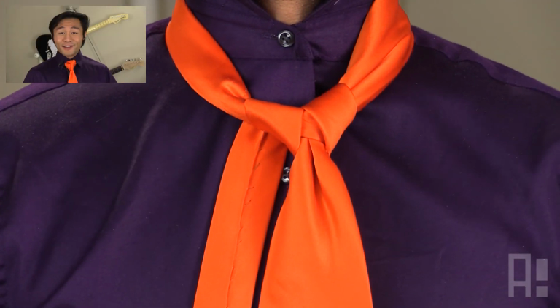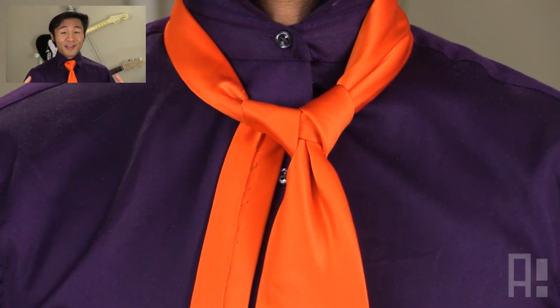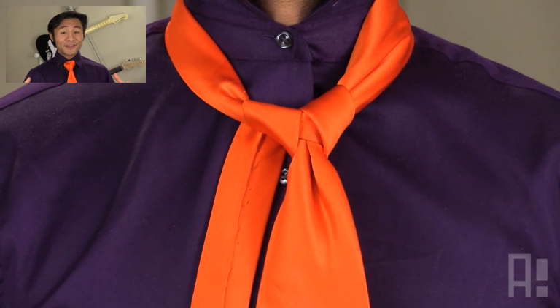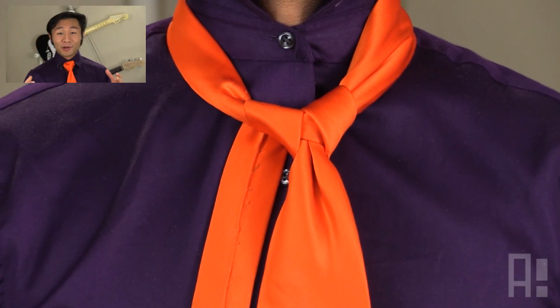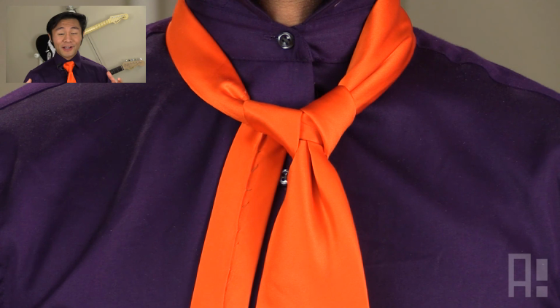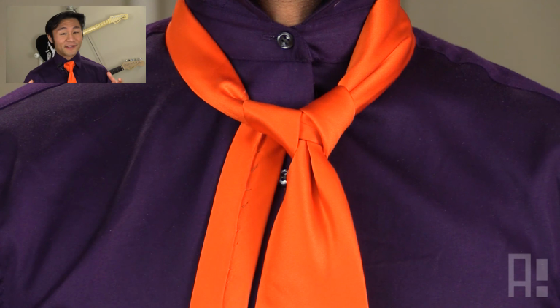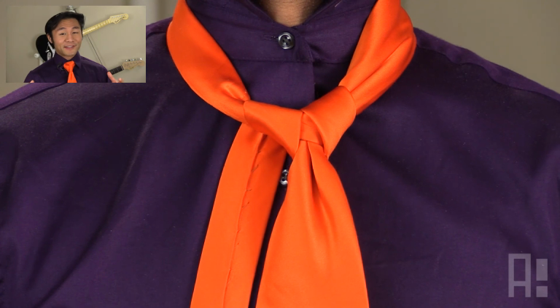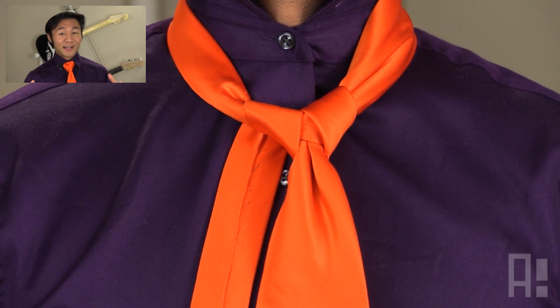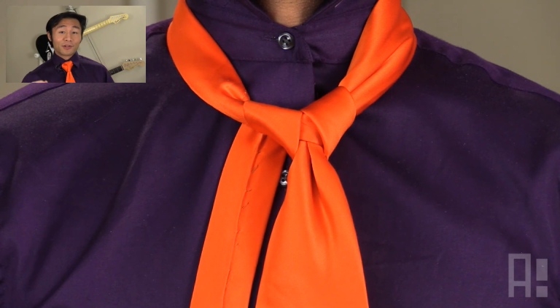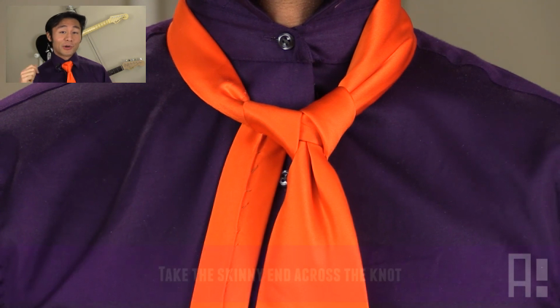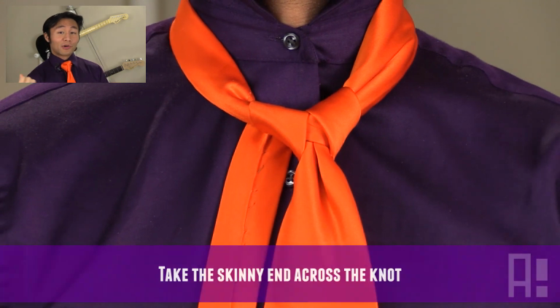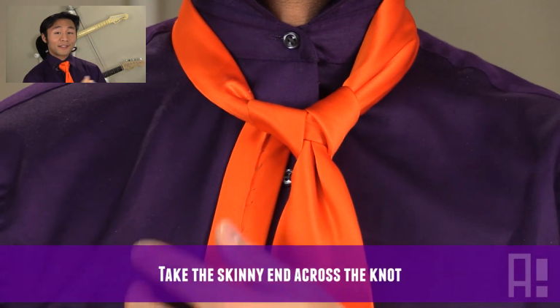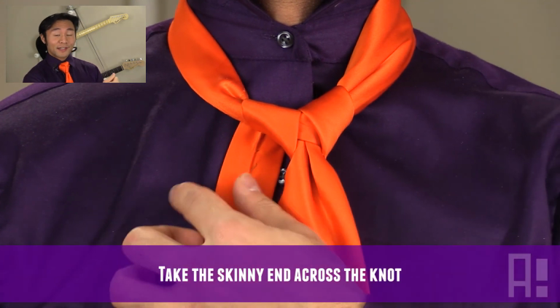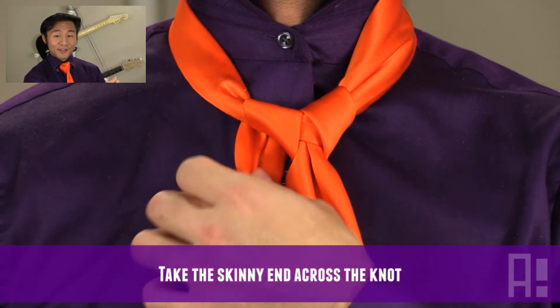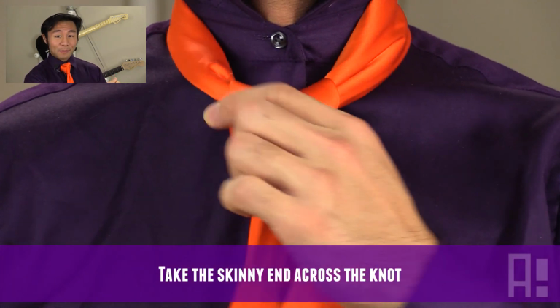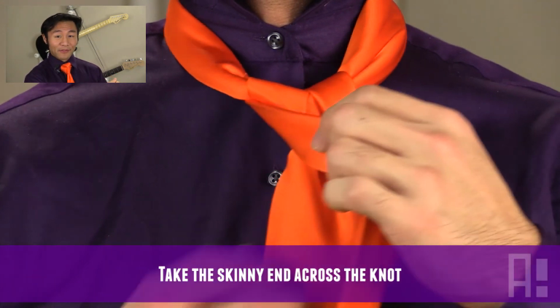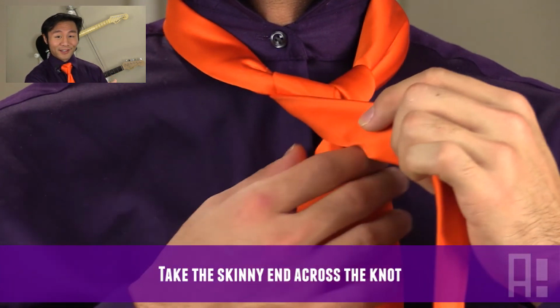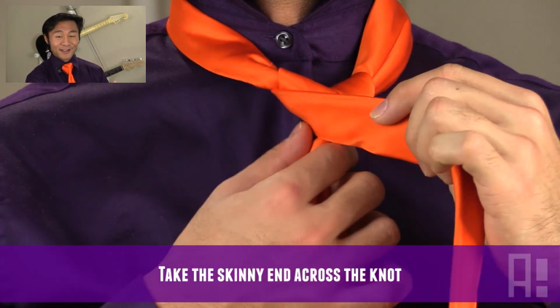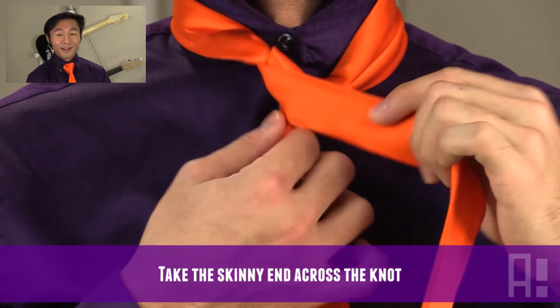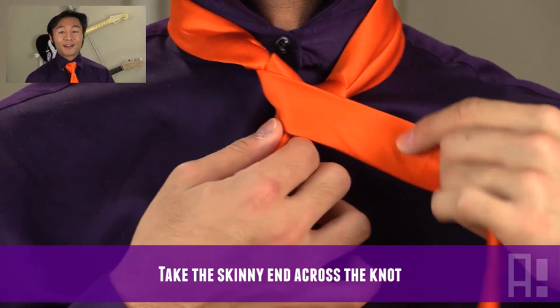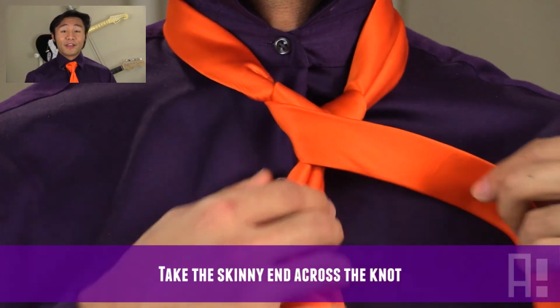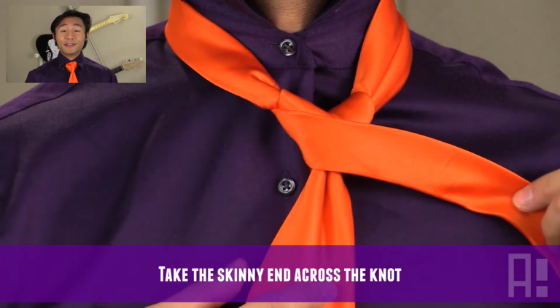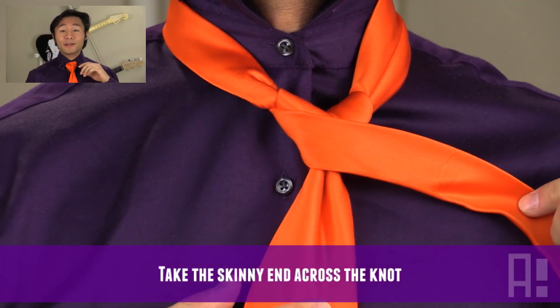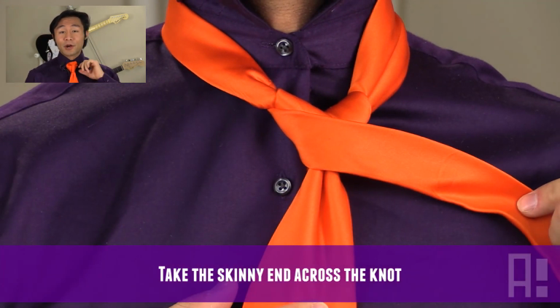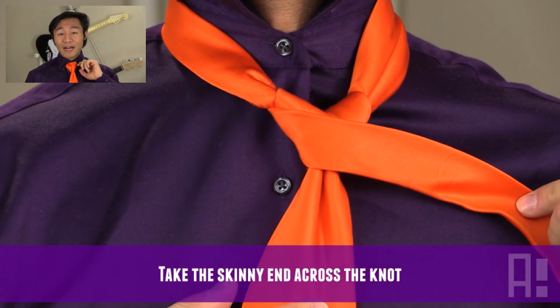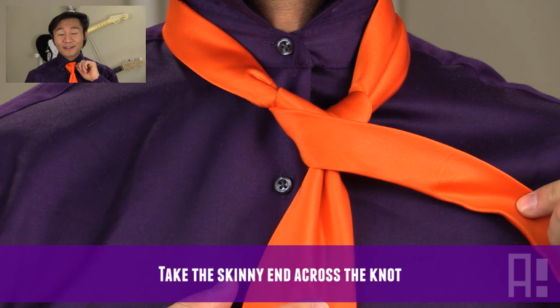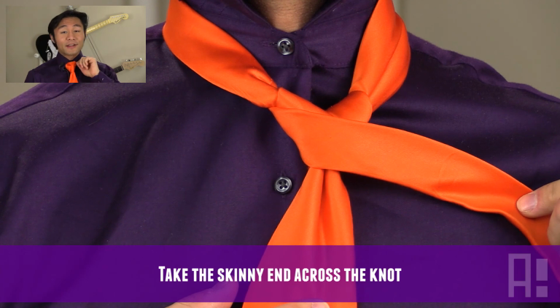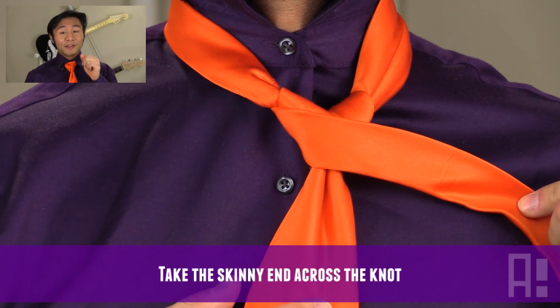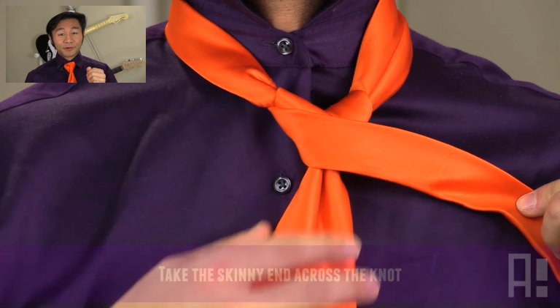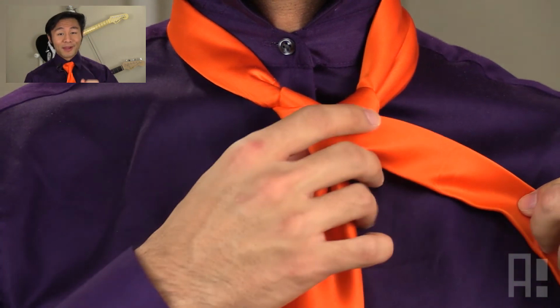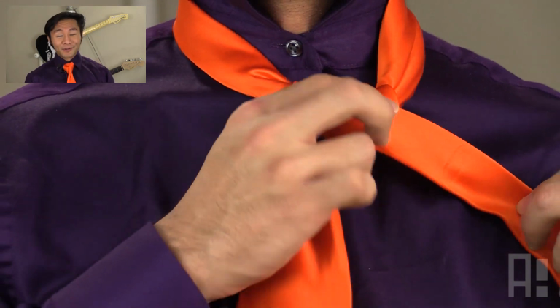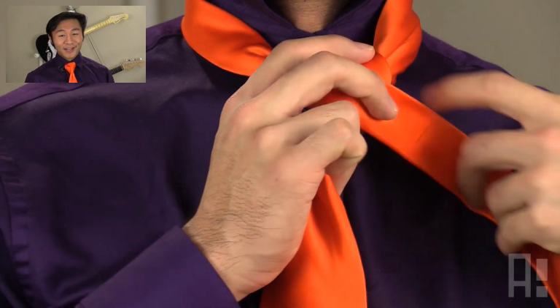Then the smaller end of the necktie will go across on top of everything and then go behind and through the main loop again.